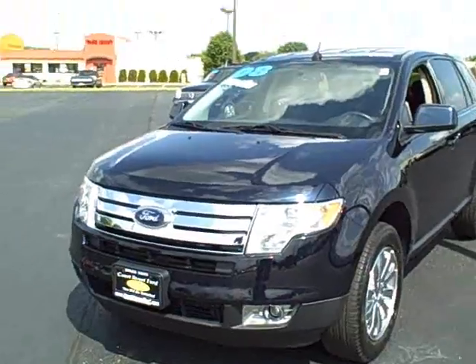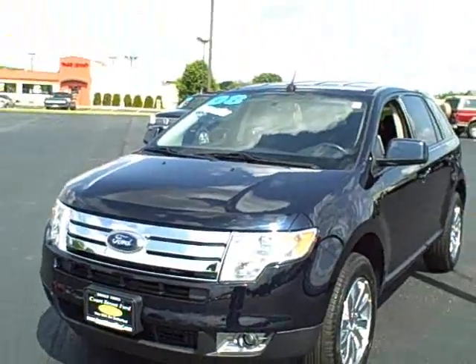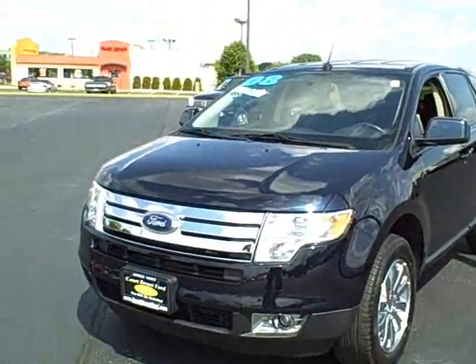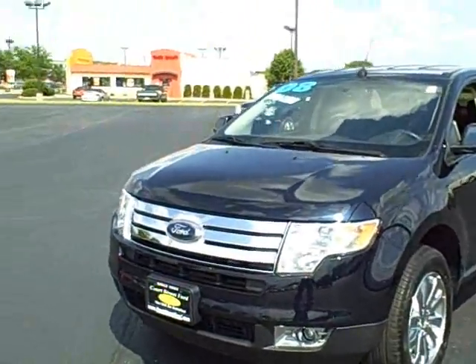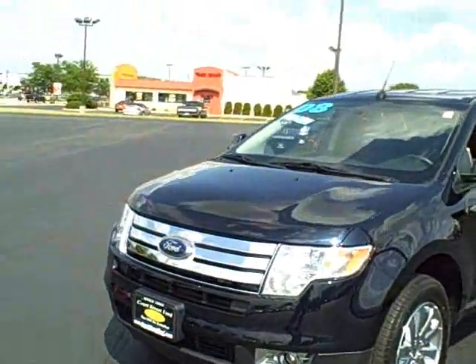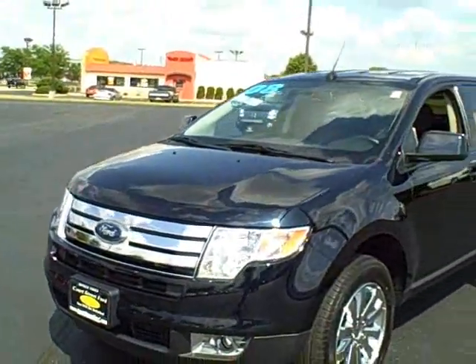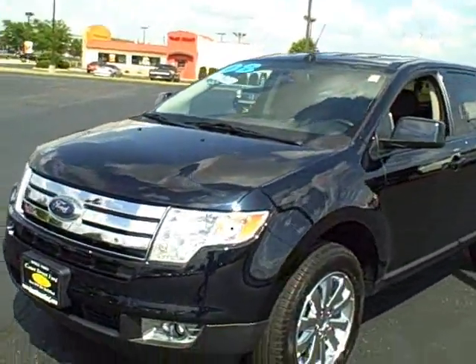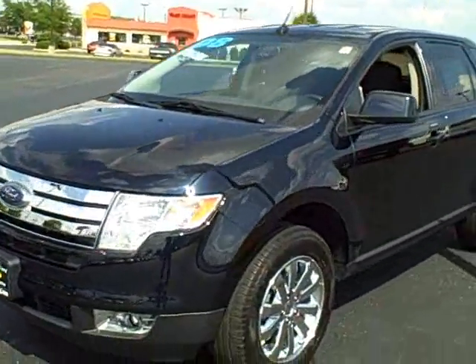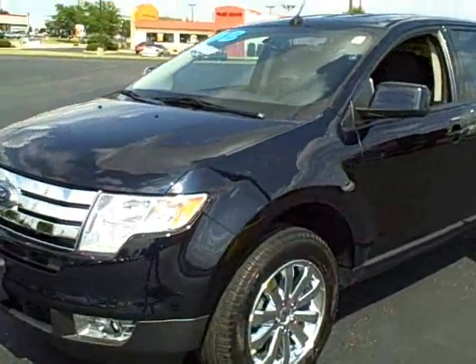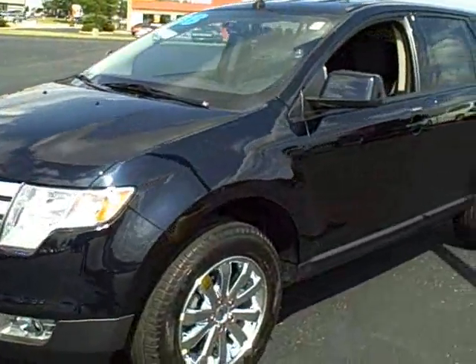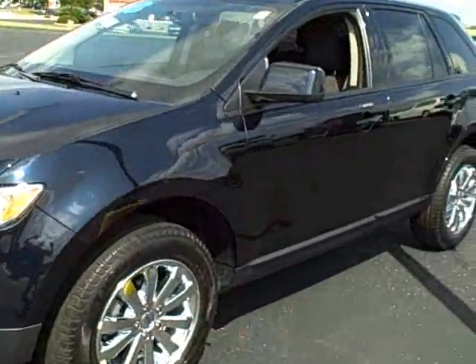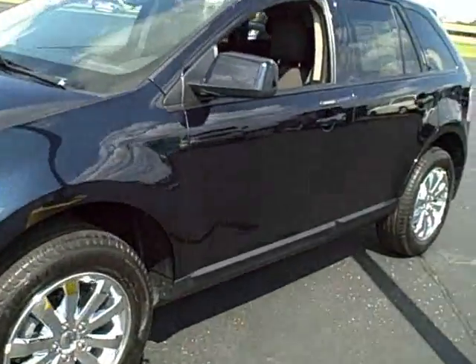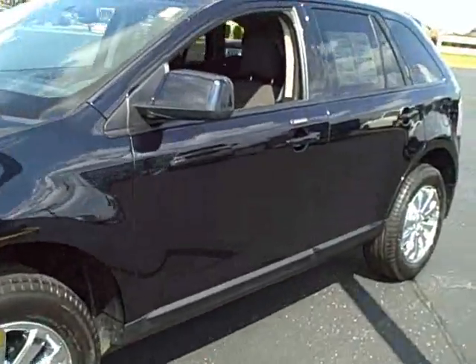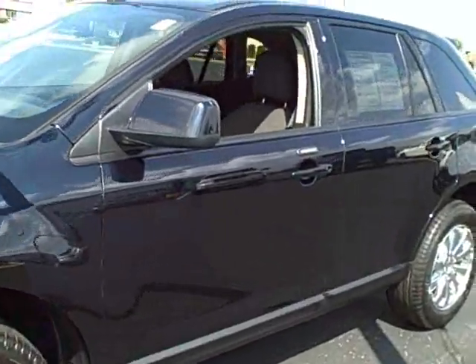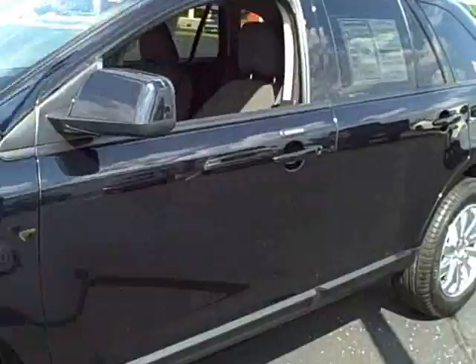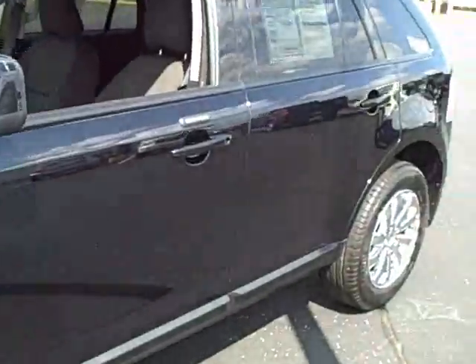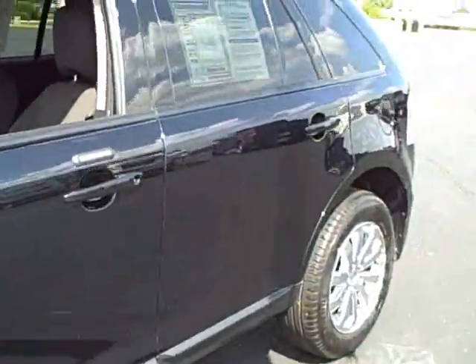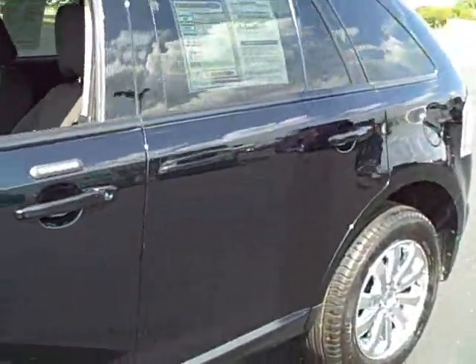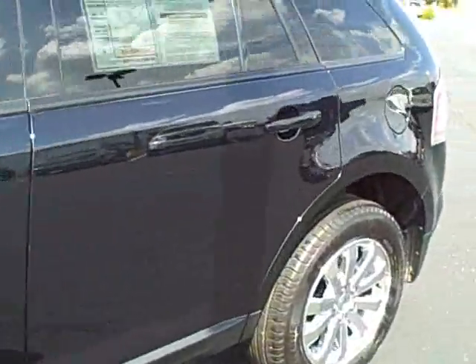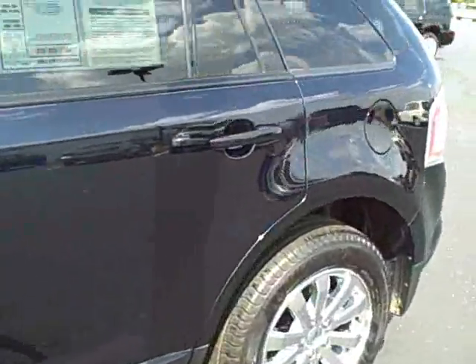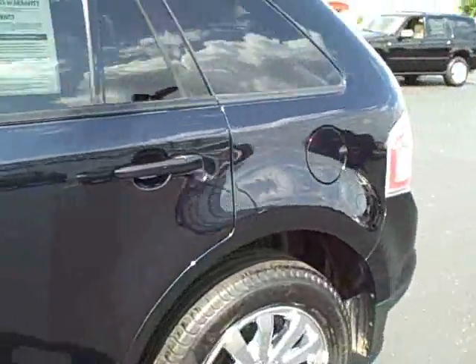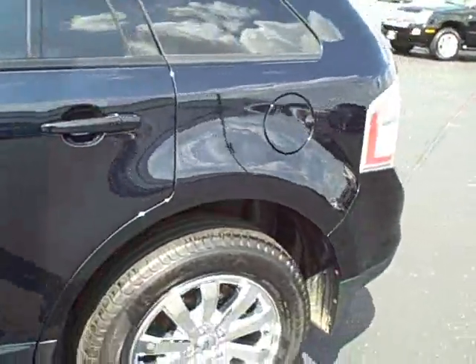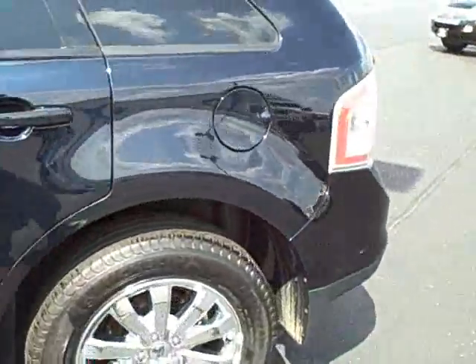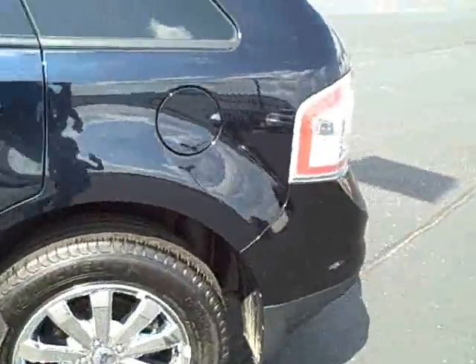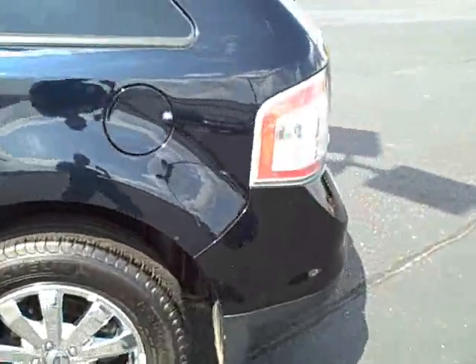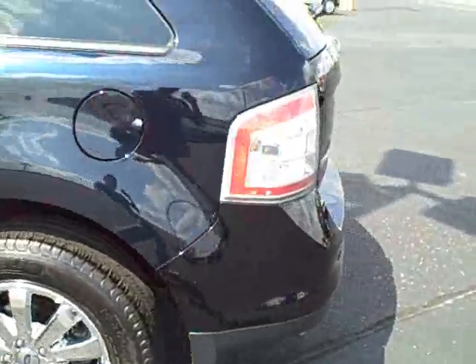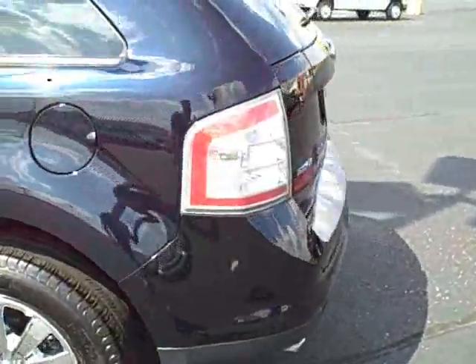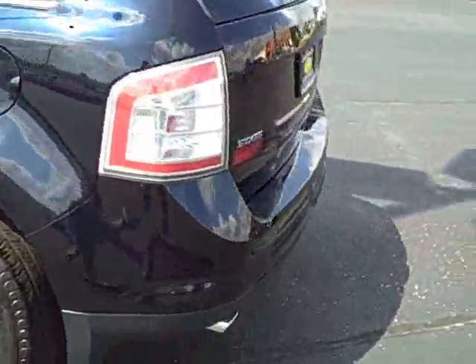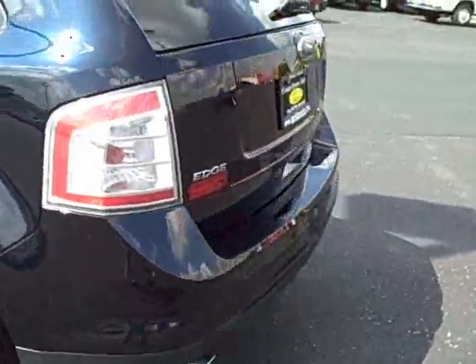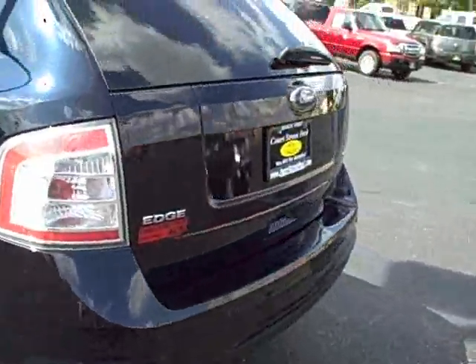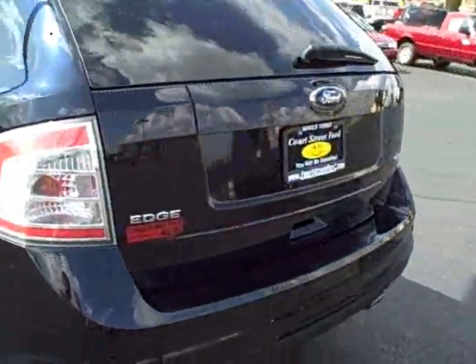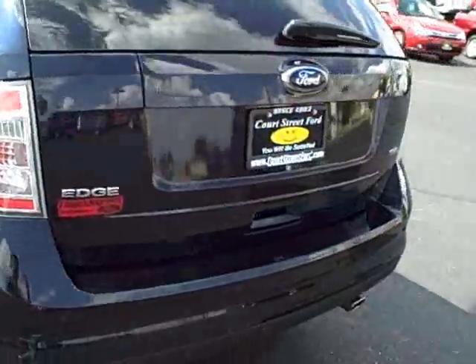Hi, this is Sean at Court Street Ford. This is a 2008 Ford Edge — it's got the SEL trim package on it, so it's got a lot of great features.